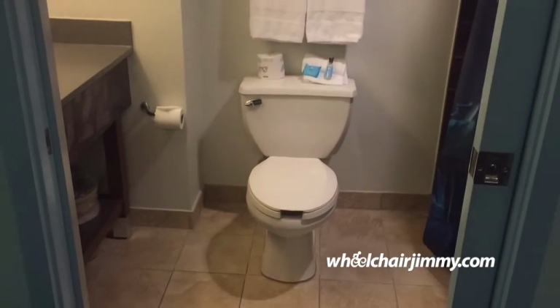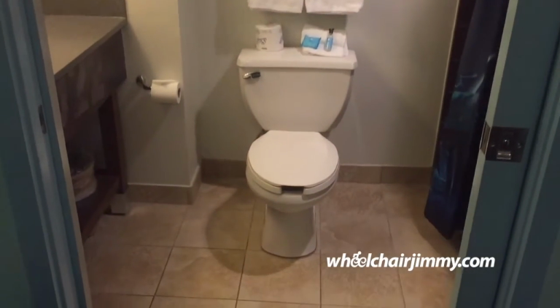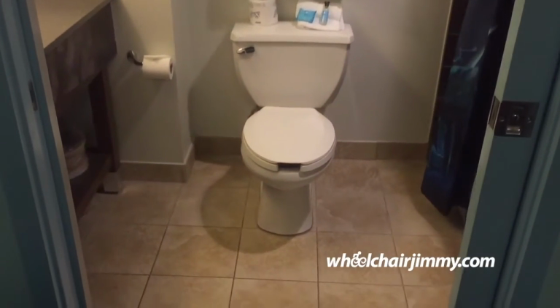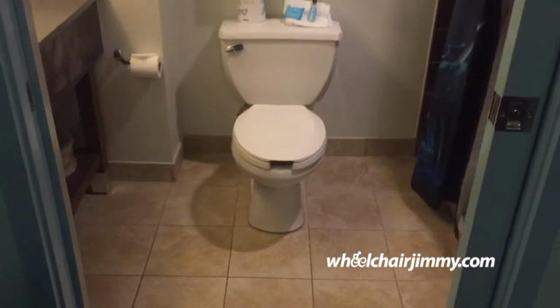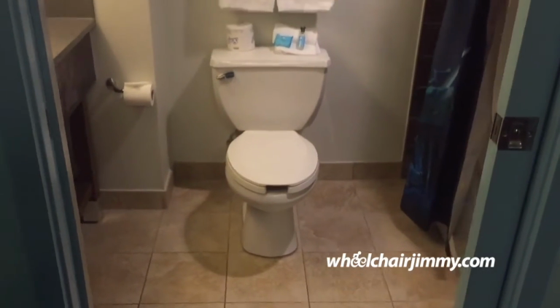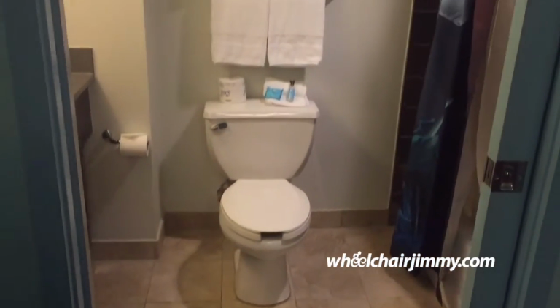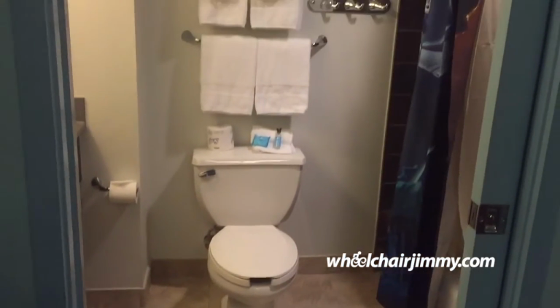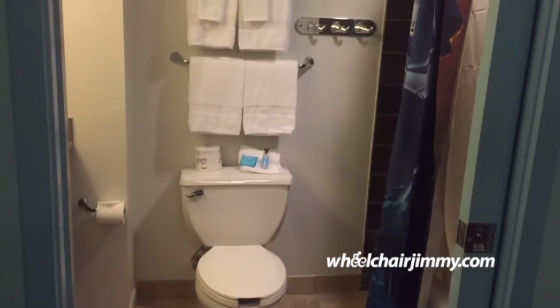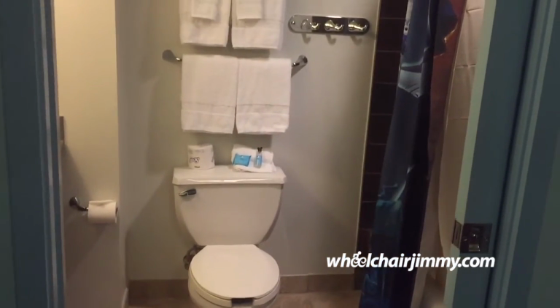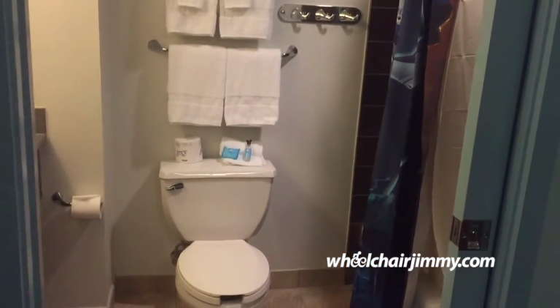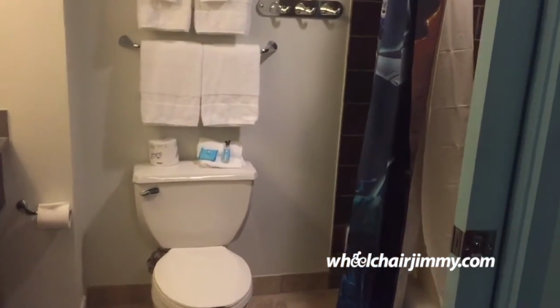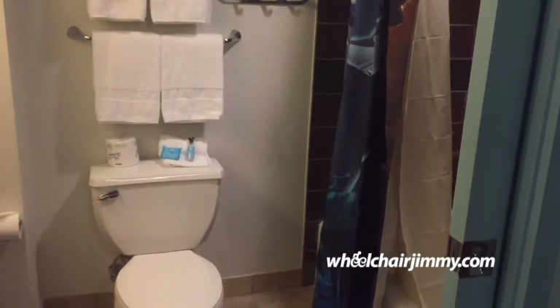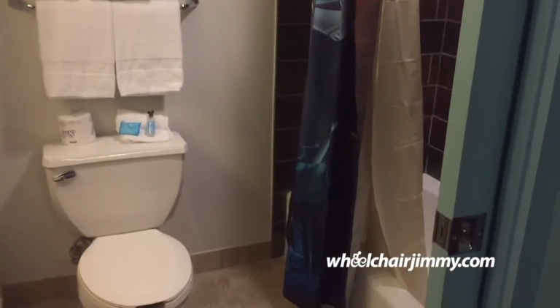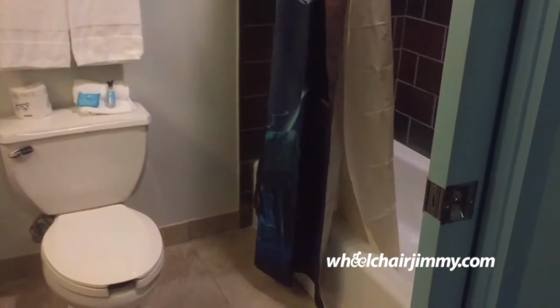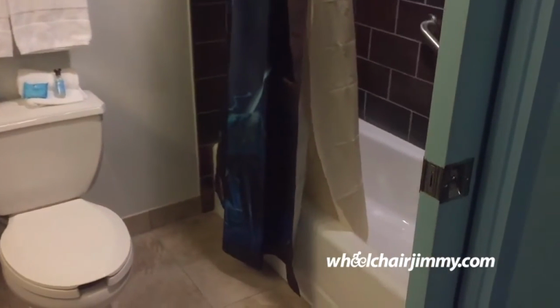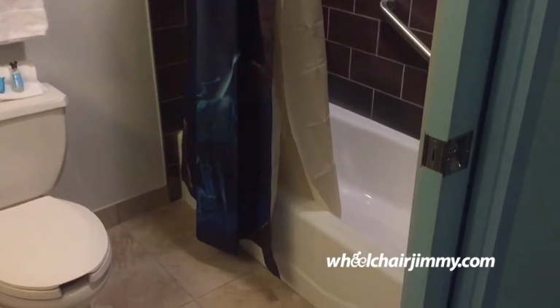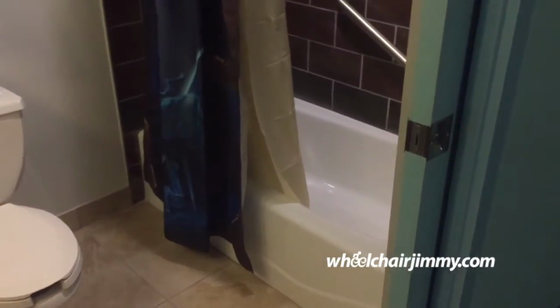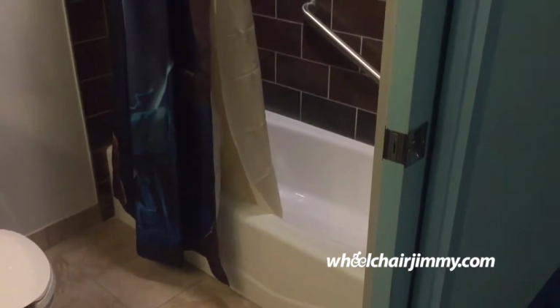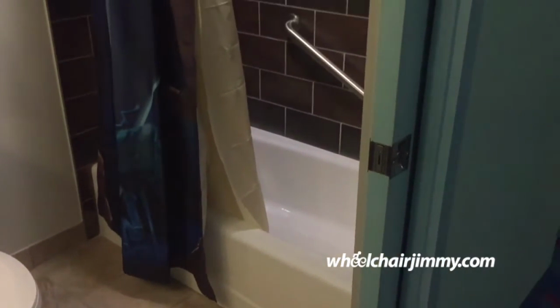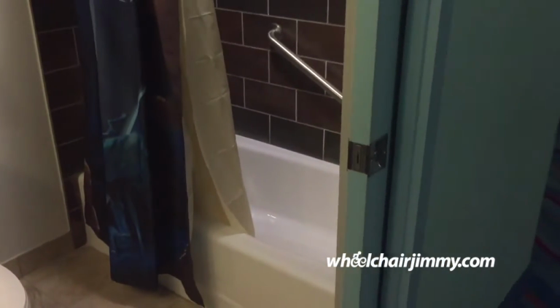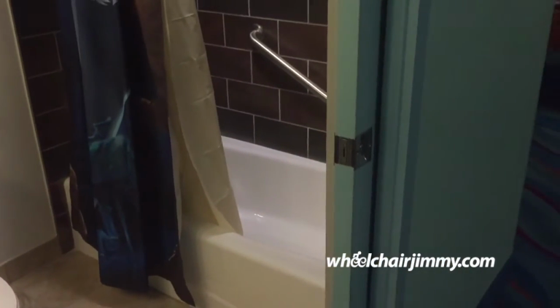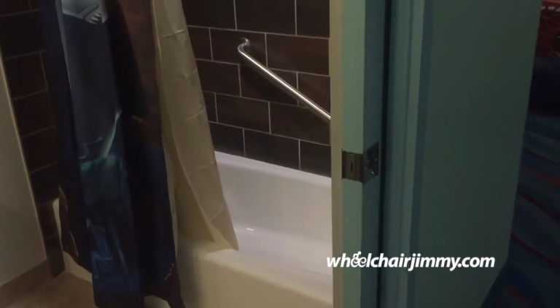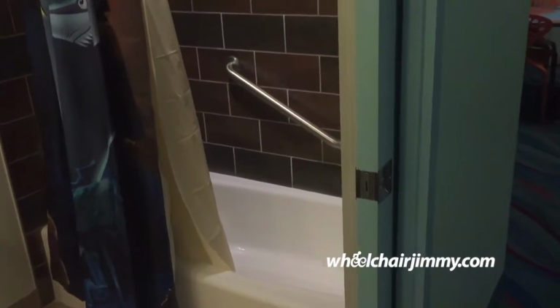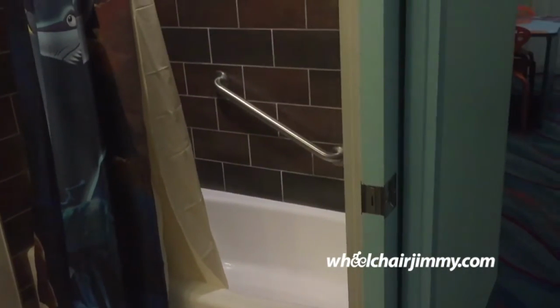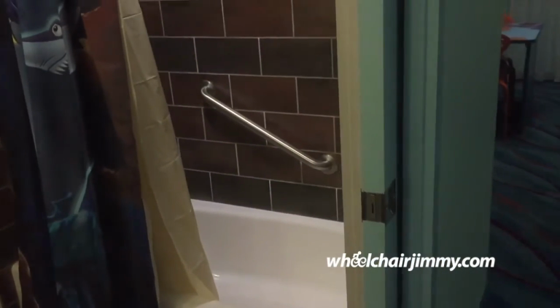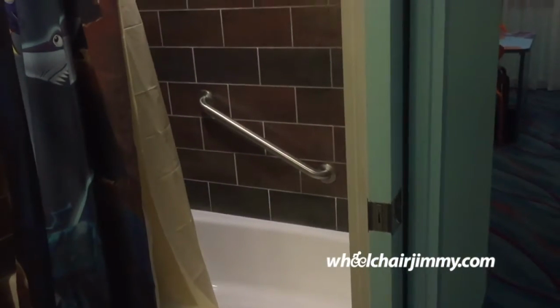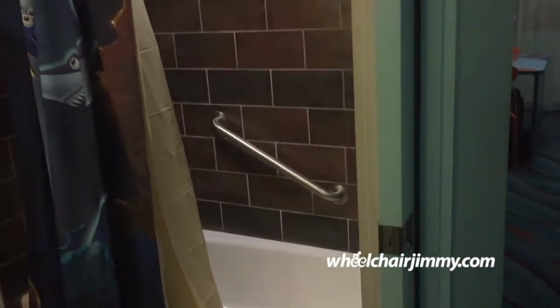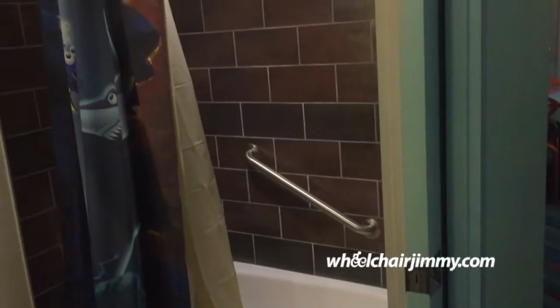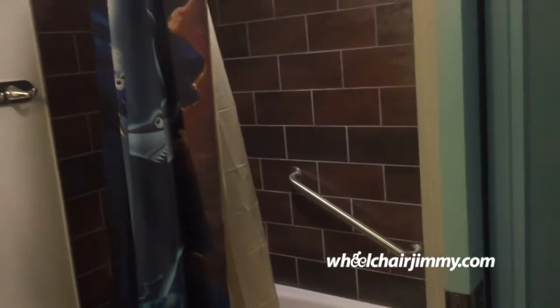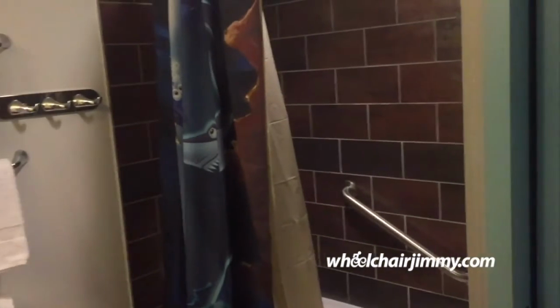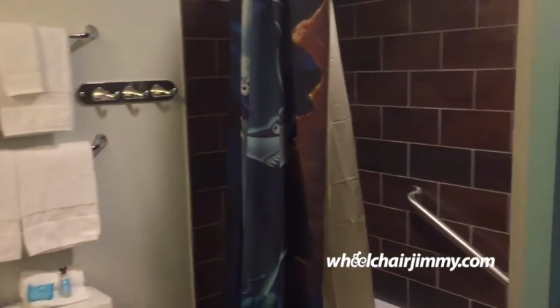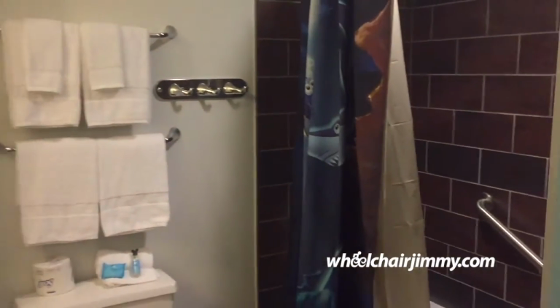The room is also equipped with two baths. This is the first one. It is not completely accessible, although it does have a shower with a grab bar.